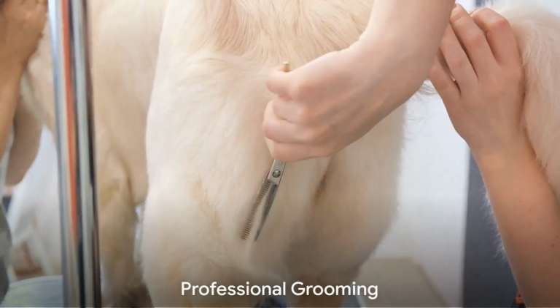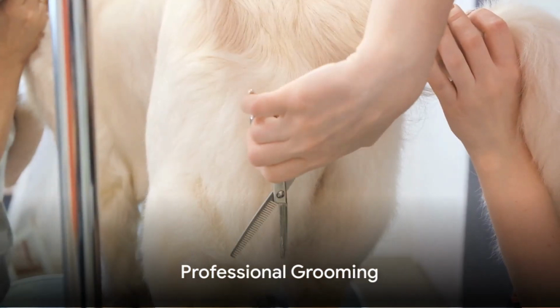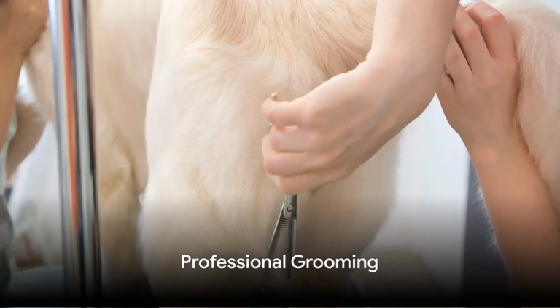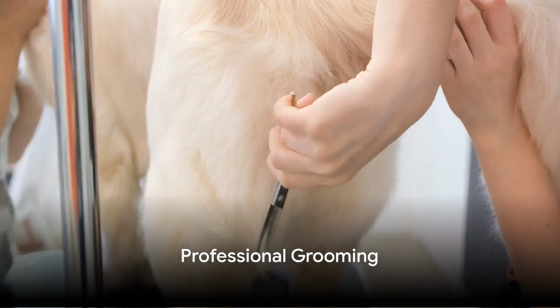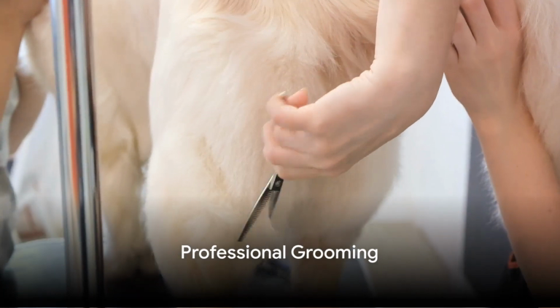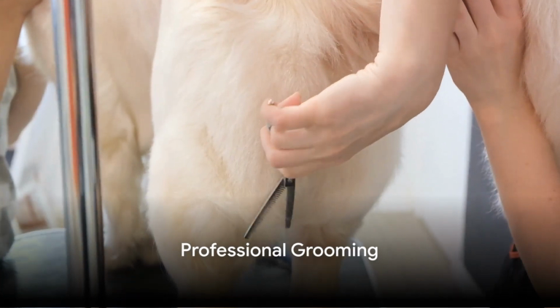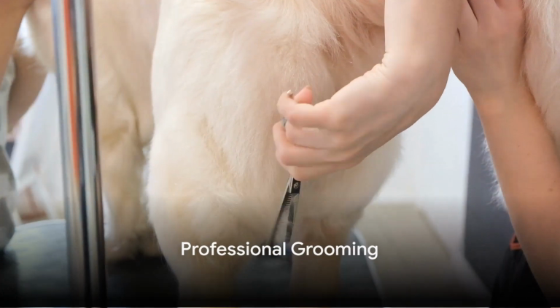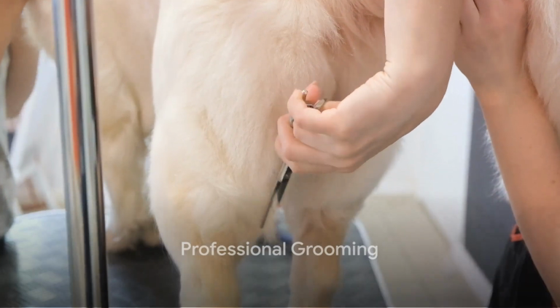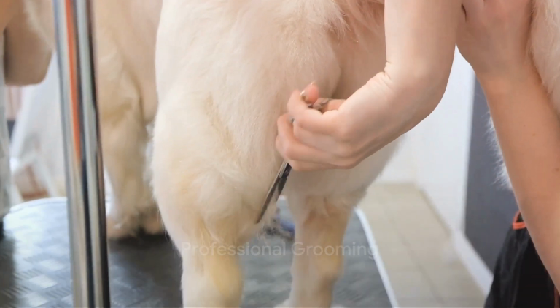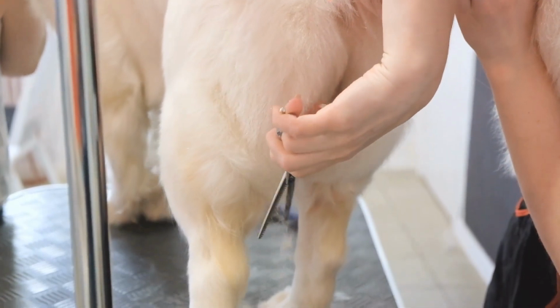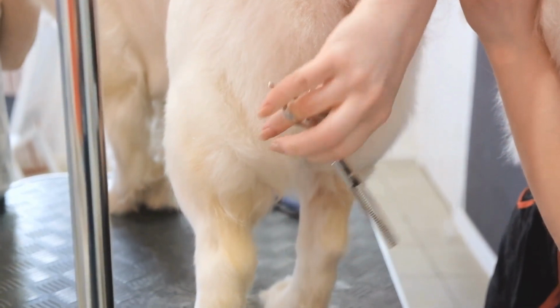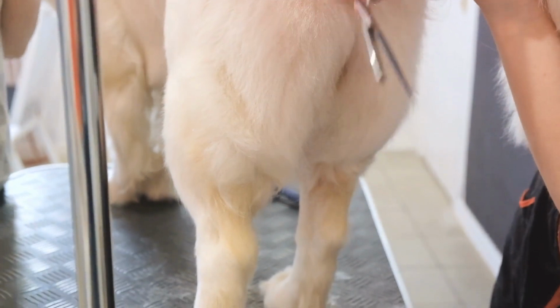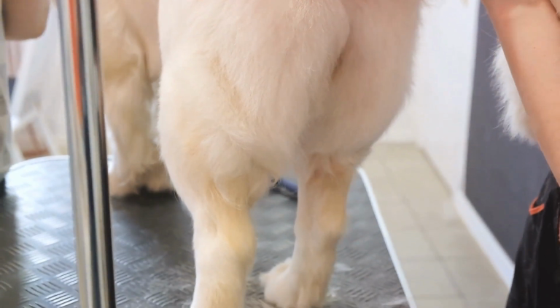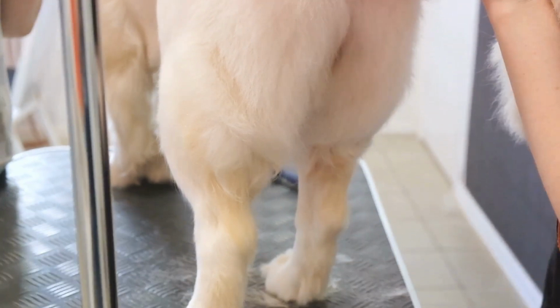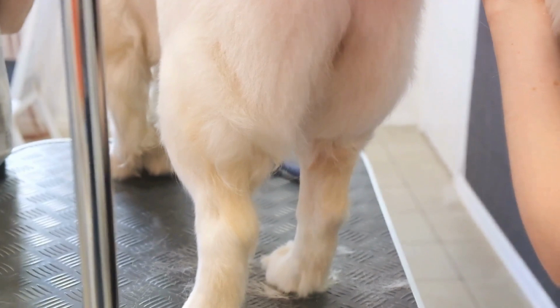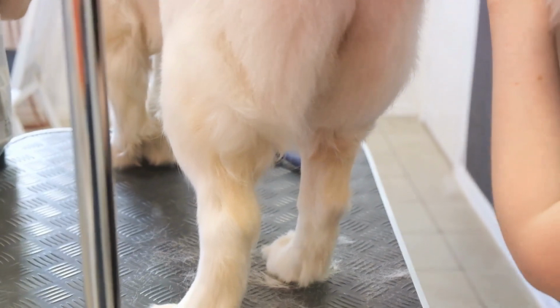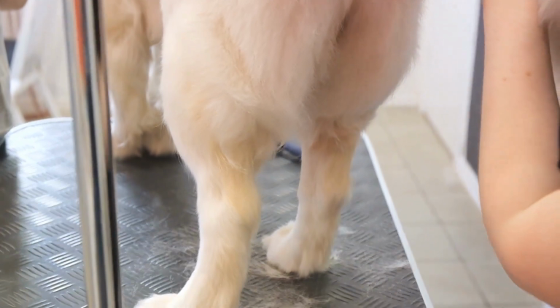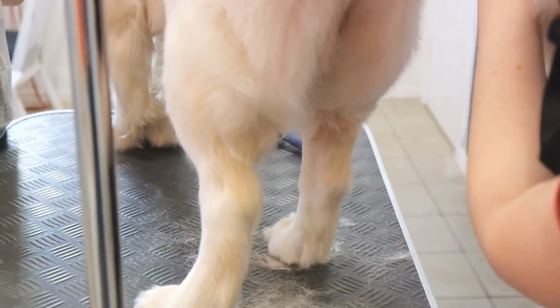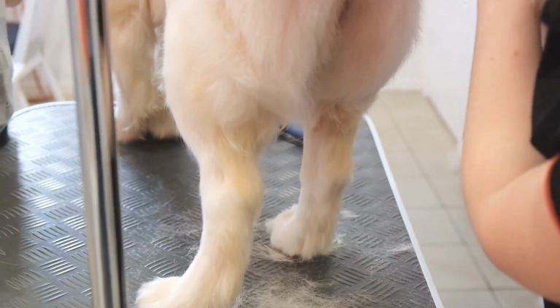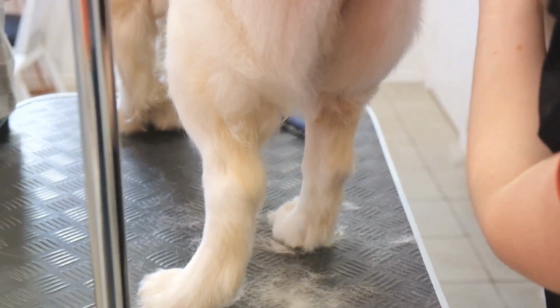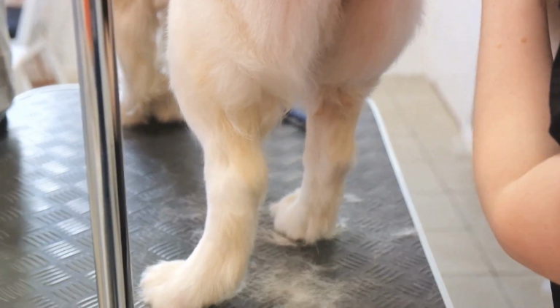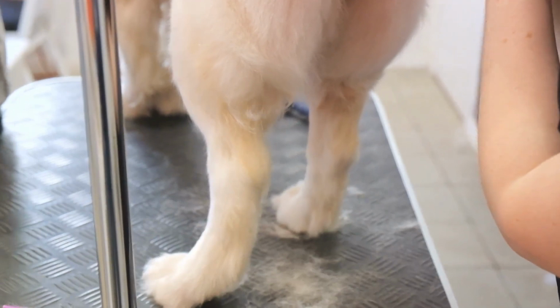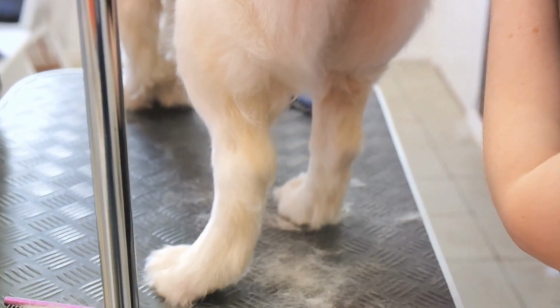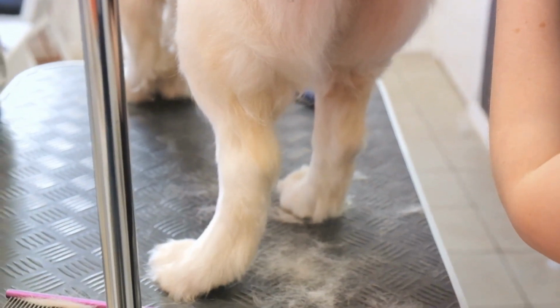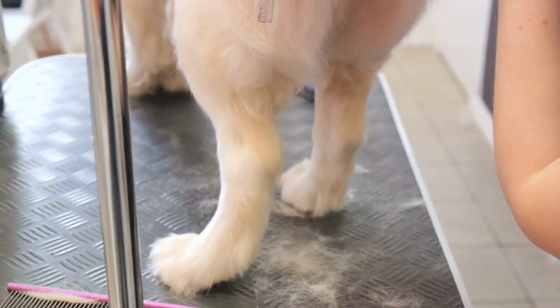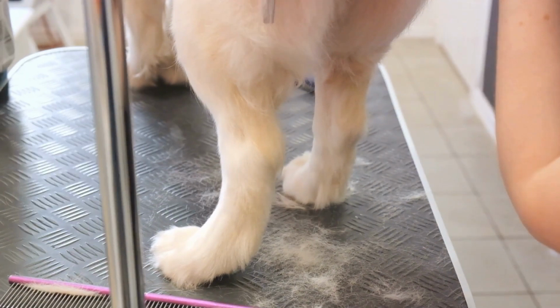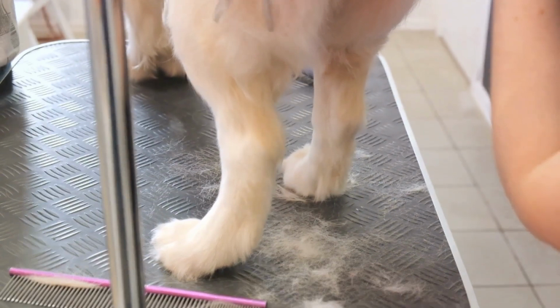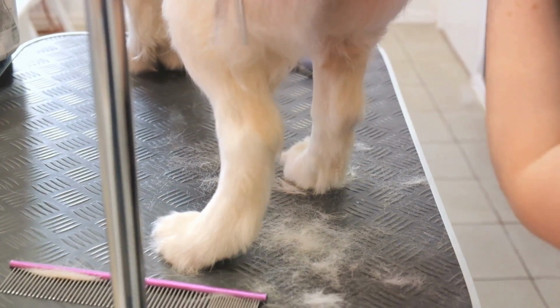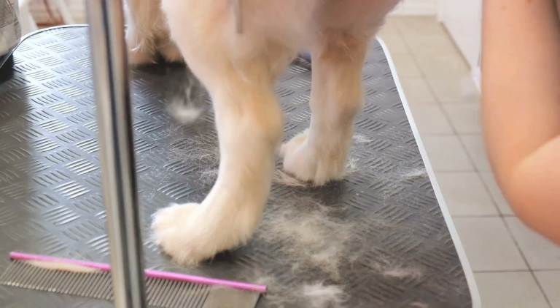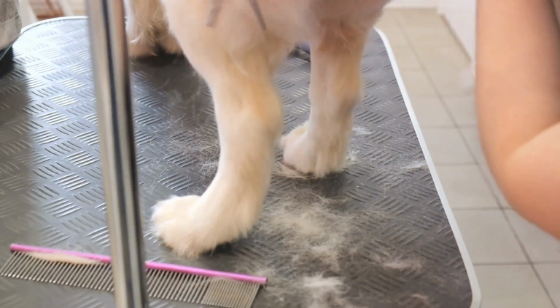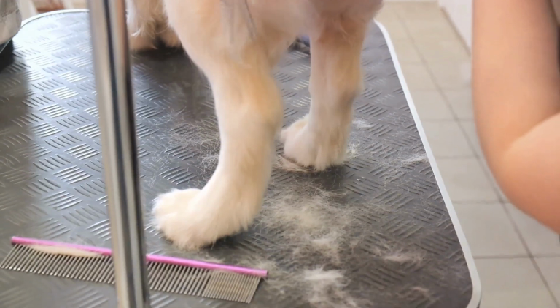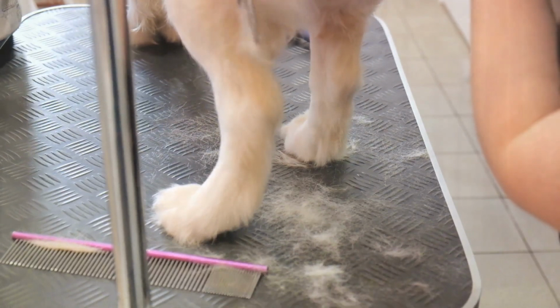Professional groomers are experienced in handling dog coats and can provide services such as de-shedding treatments and trims. While this won't reduce shedding, it can help manage the situation, especially during heavy shedding seasons.